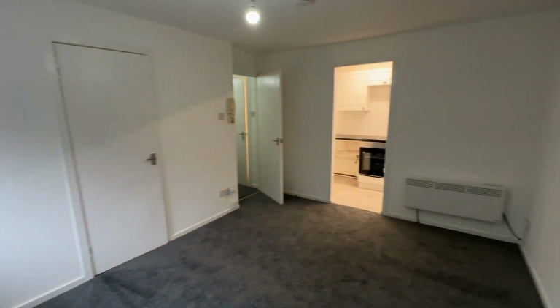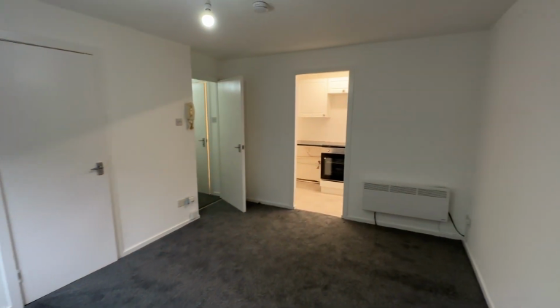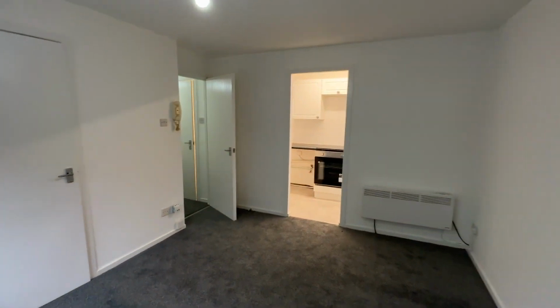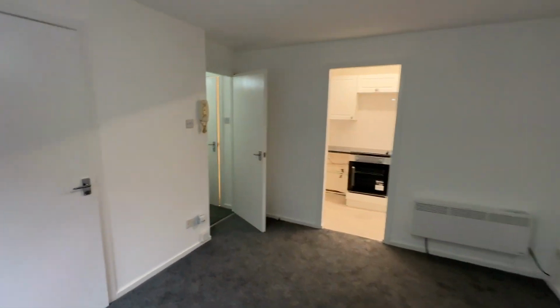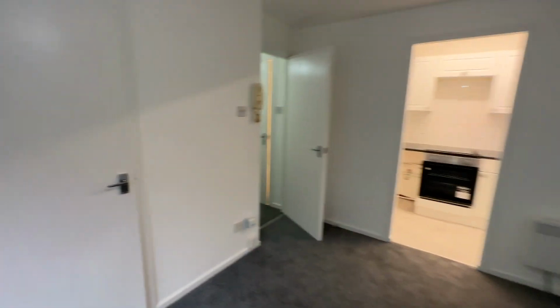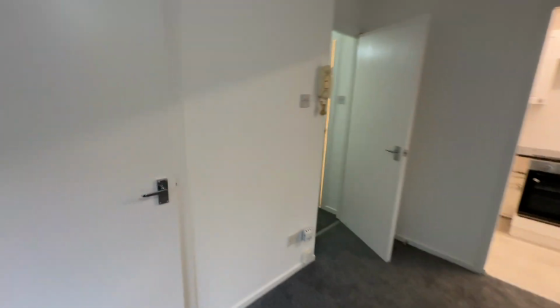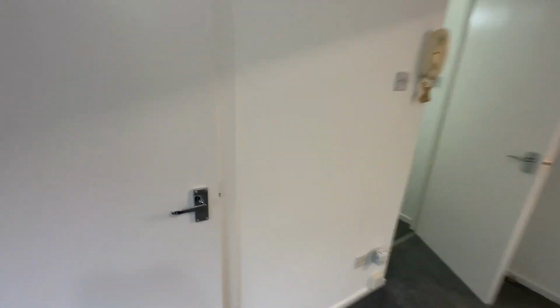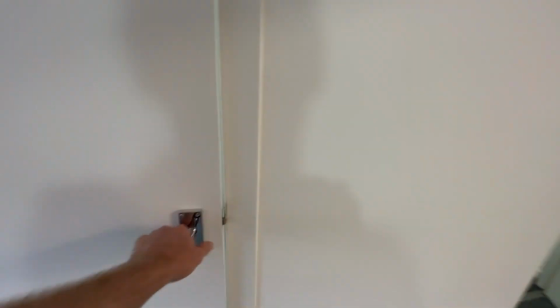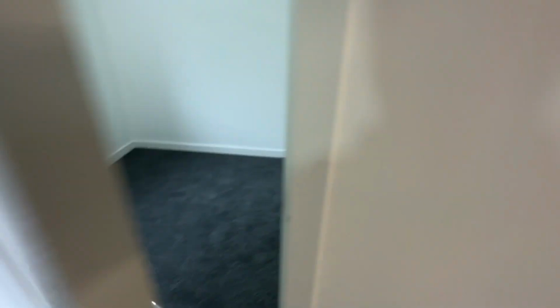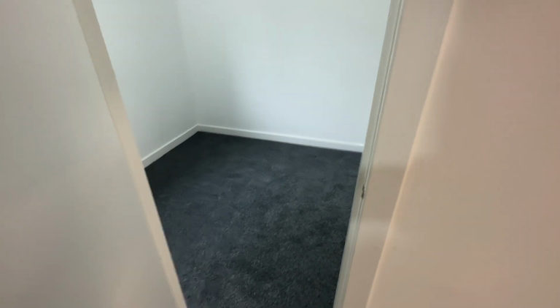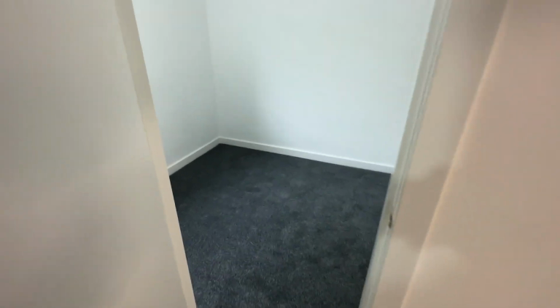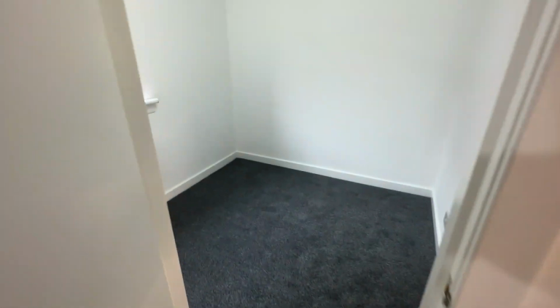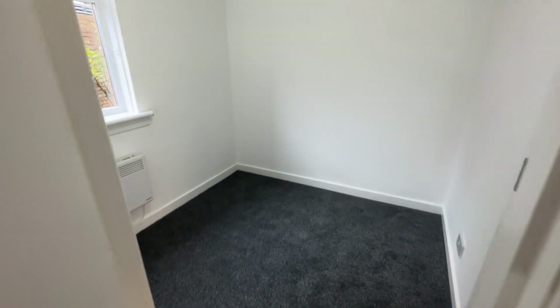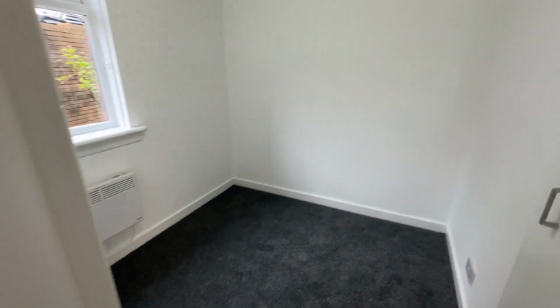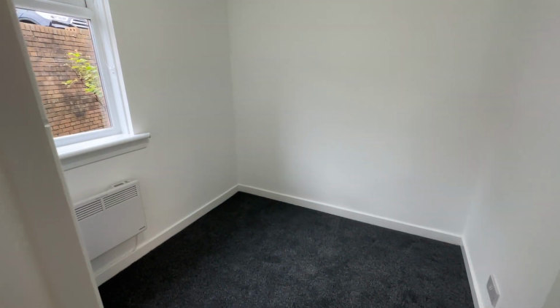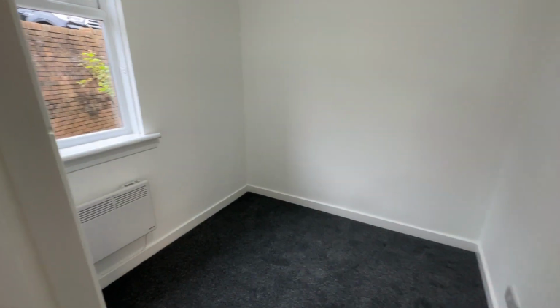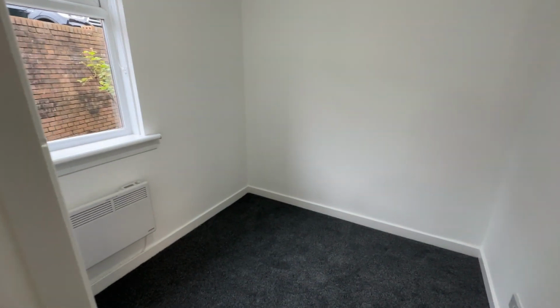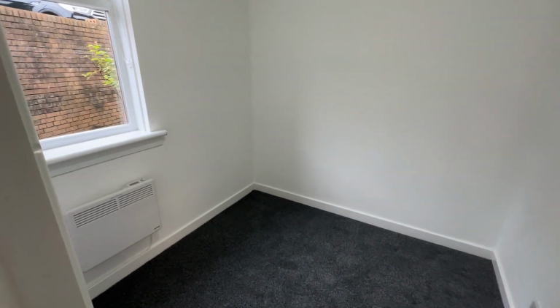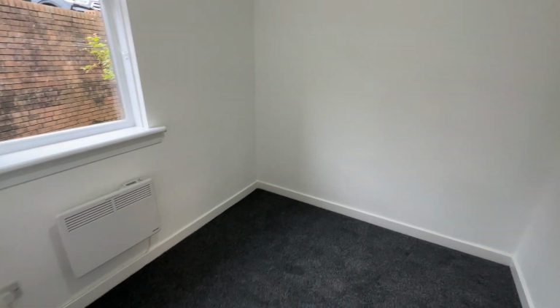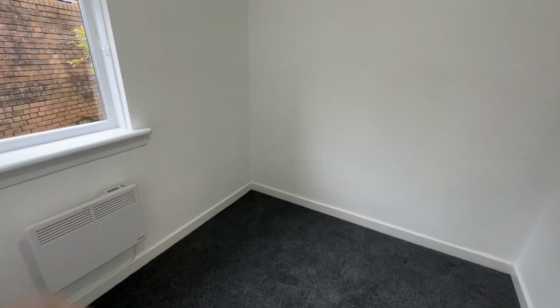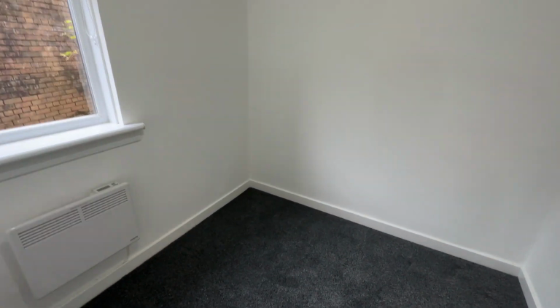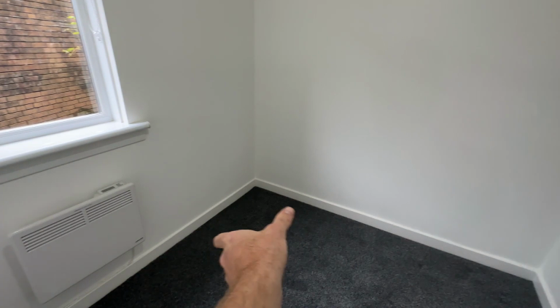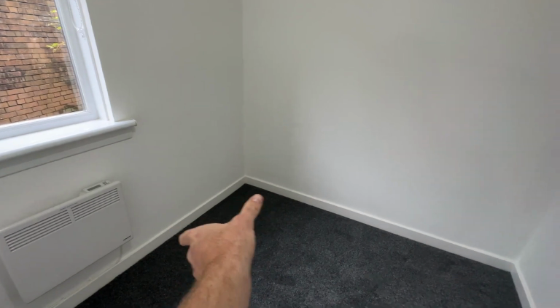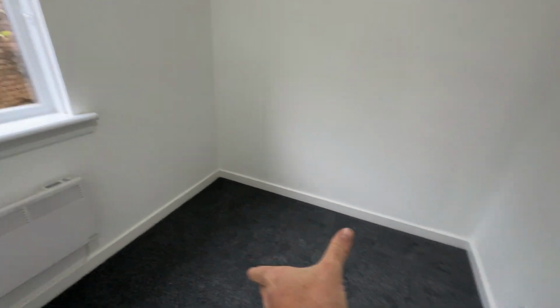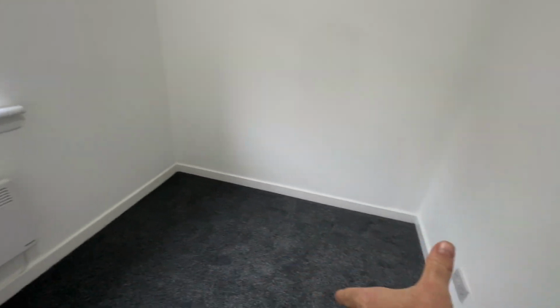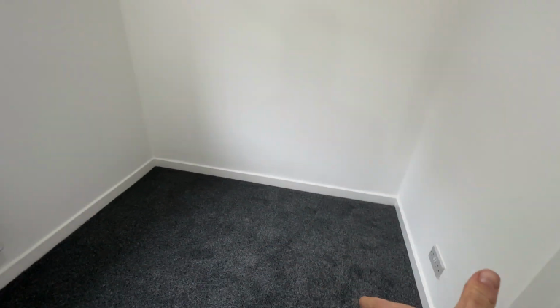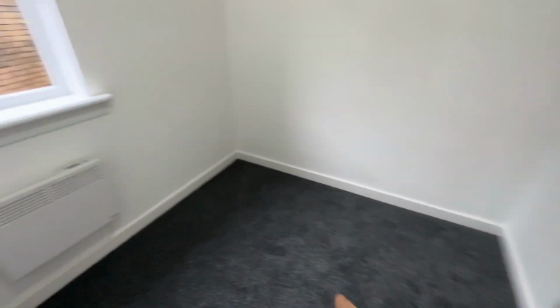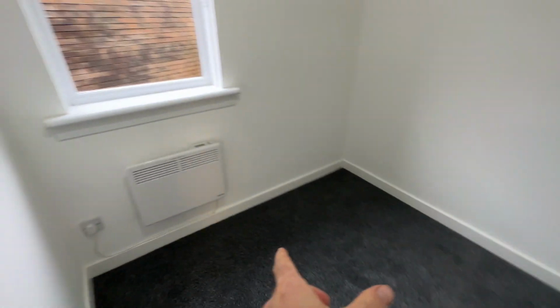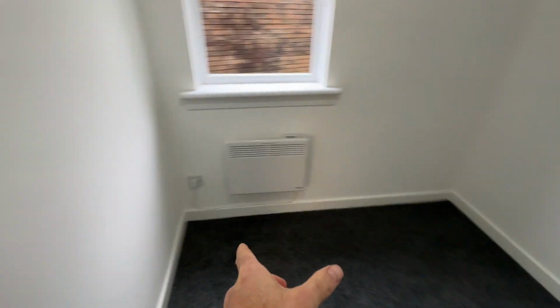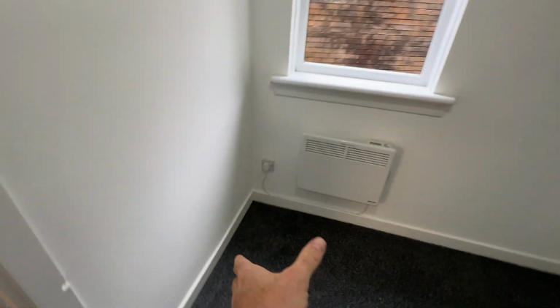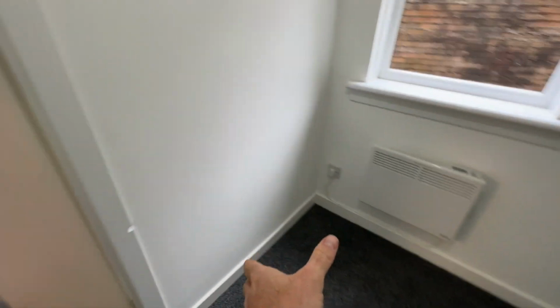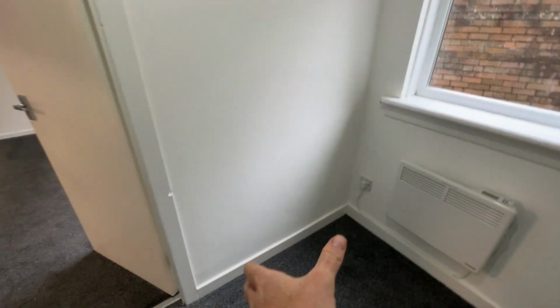Off the living room here you've got the bedroom. The bedroom is quite small — it could fit a single bed, probably a single bed down here, and then a chest of drawers maybe on this side.